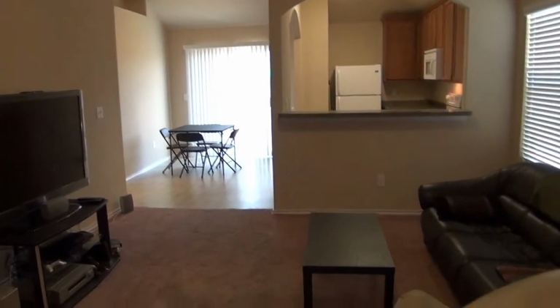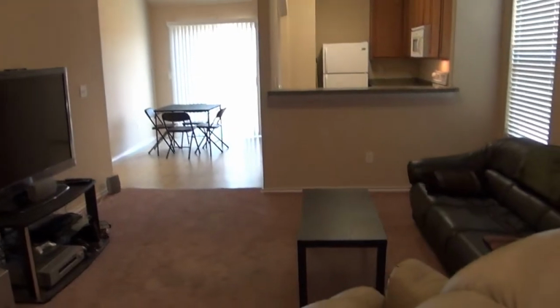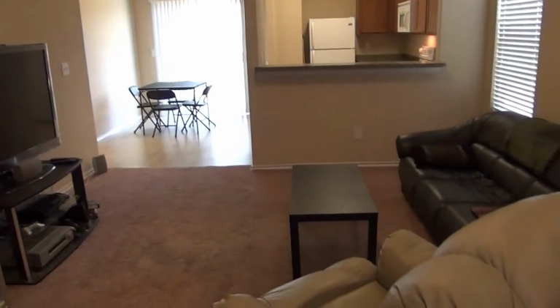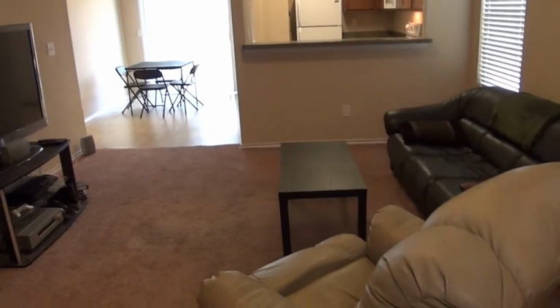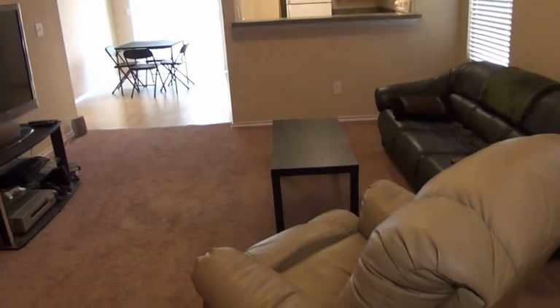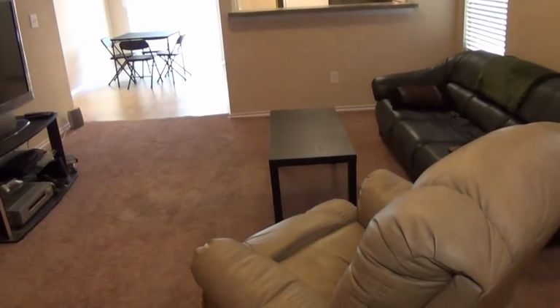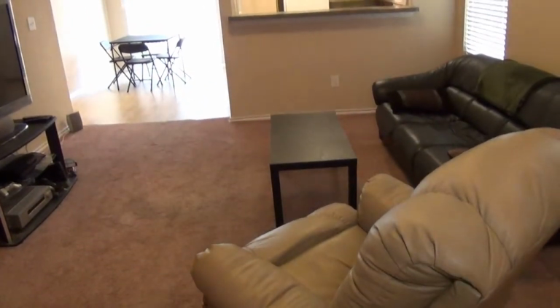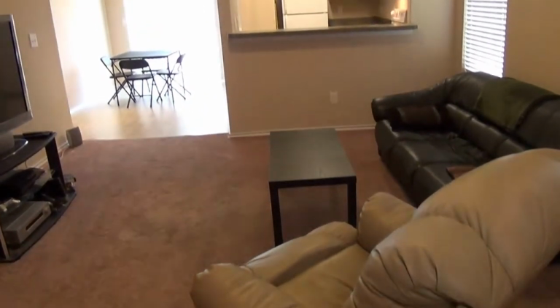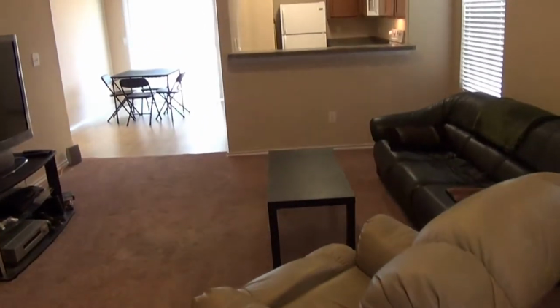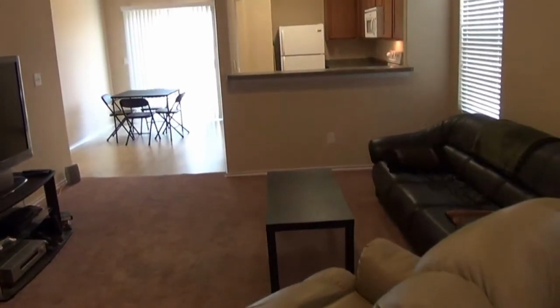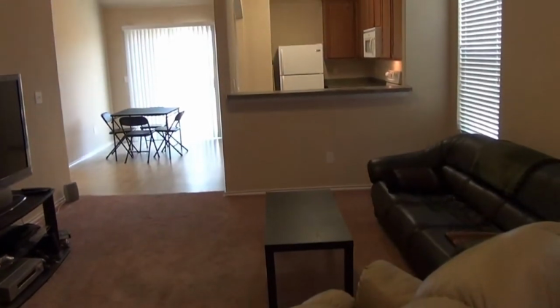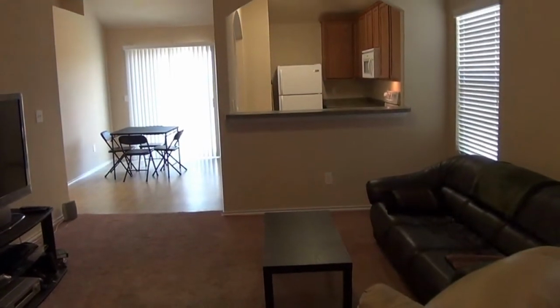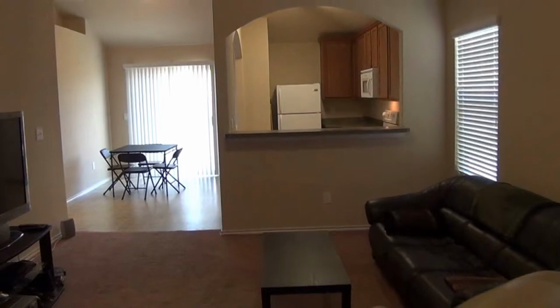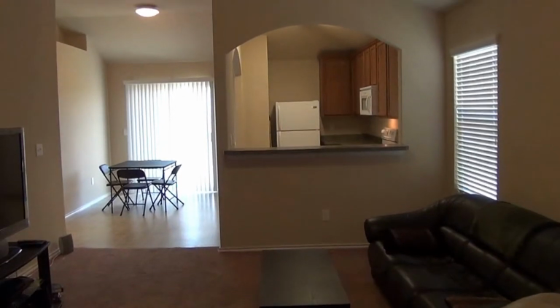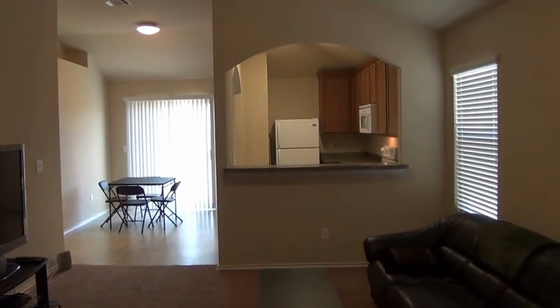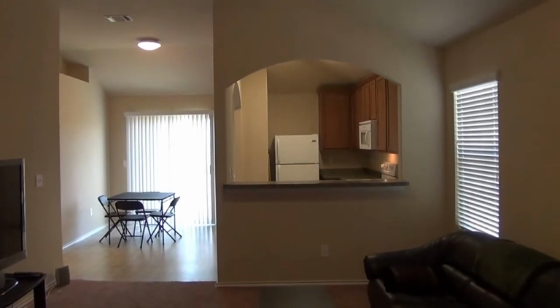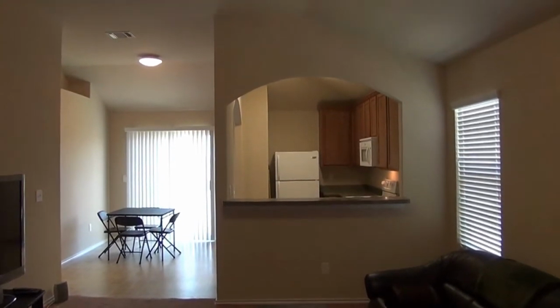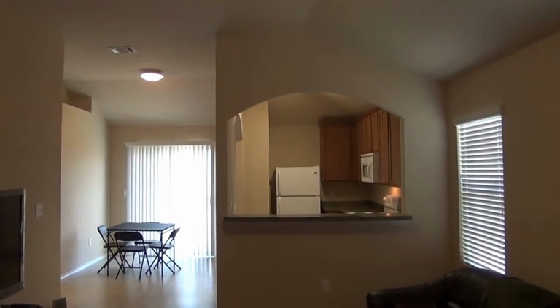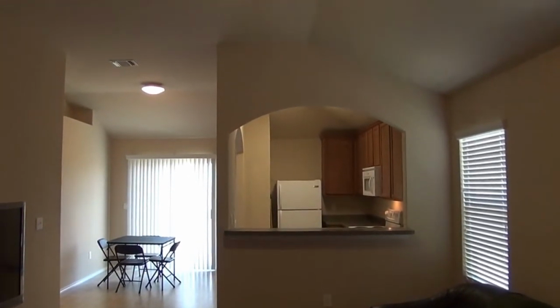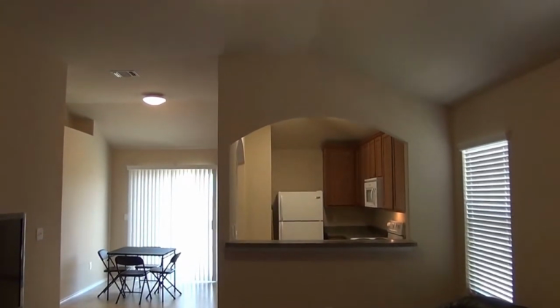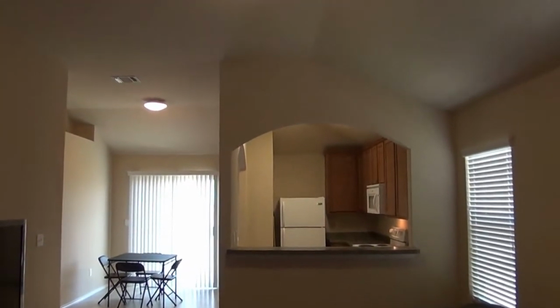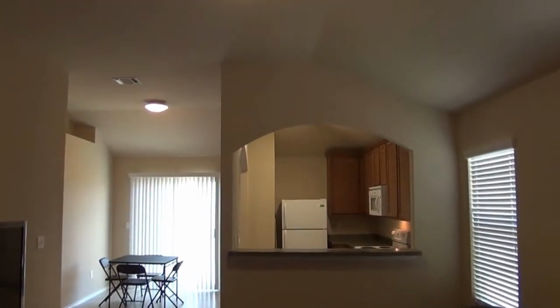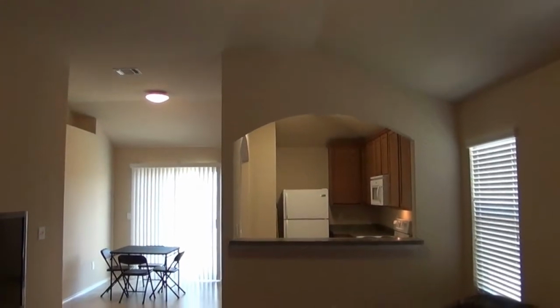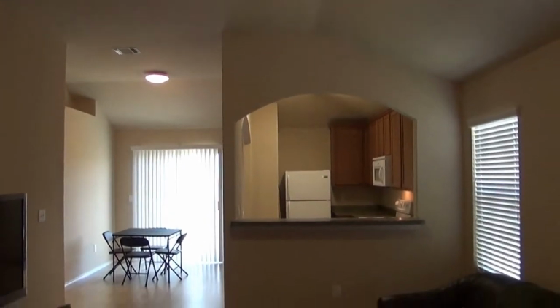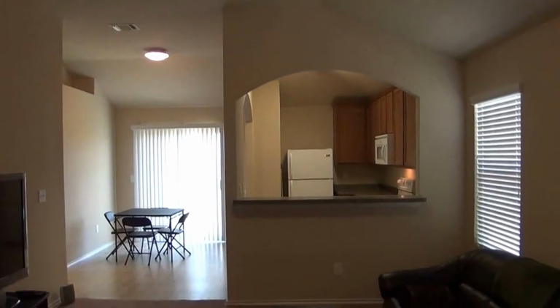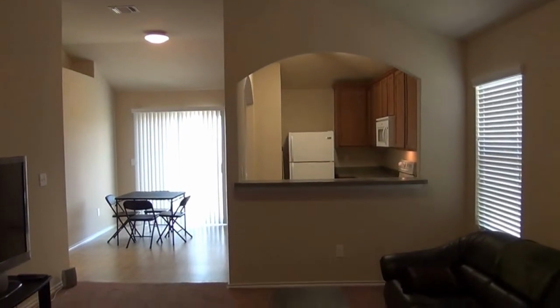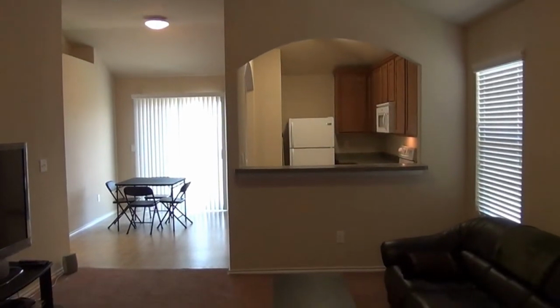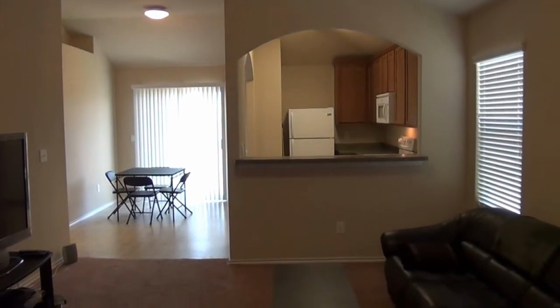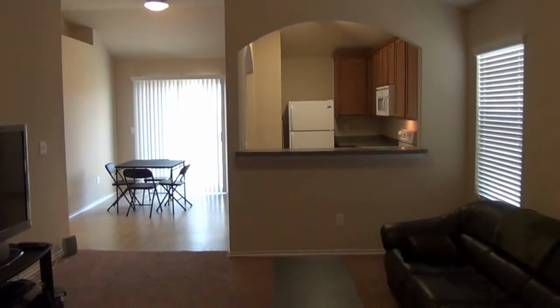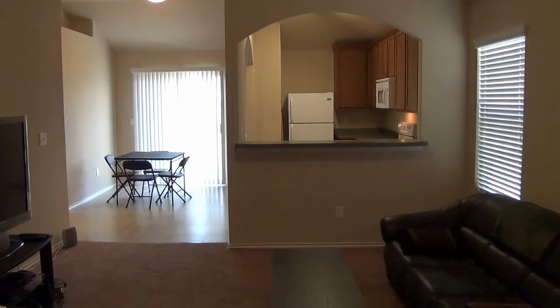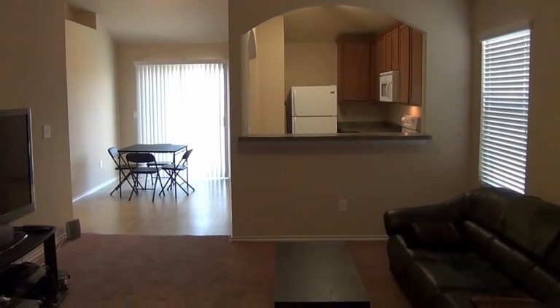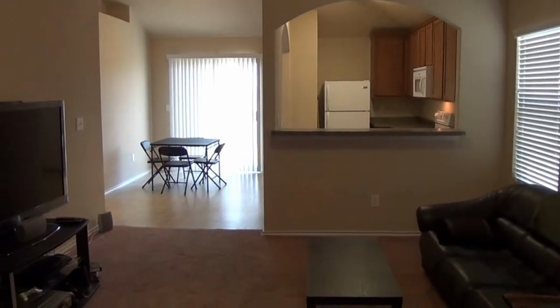We'll start with the living room and then head over to the bedrooms. The living room is about 18 feet by about 12 feet across, with tall ceilings. There's a breakfast bar that goes into the kitchen so you can put some stools there.